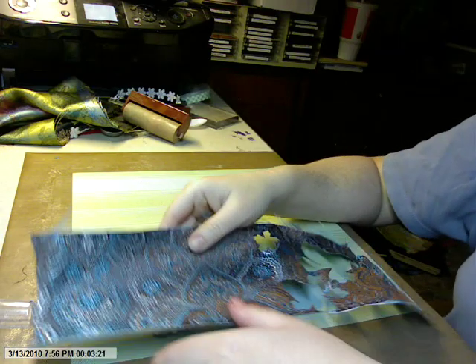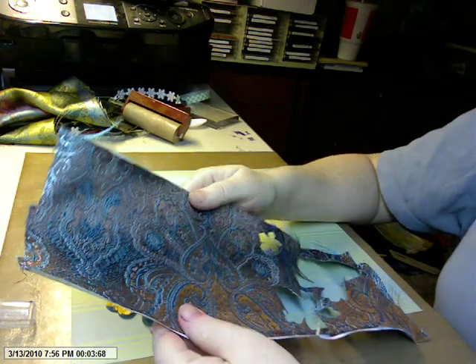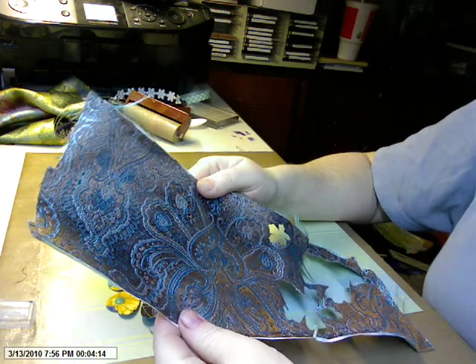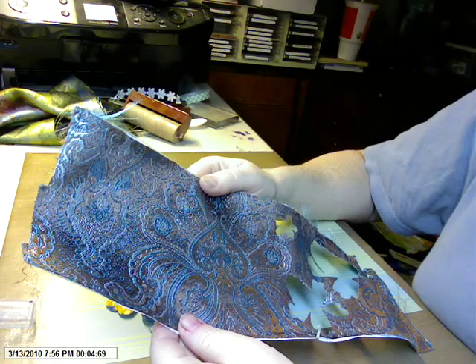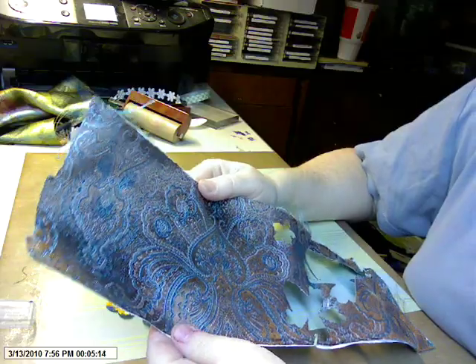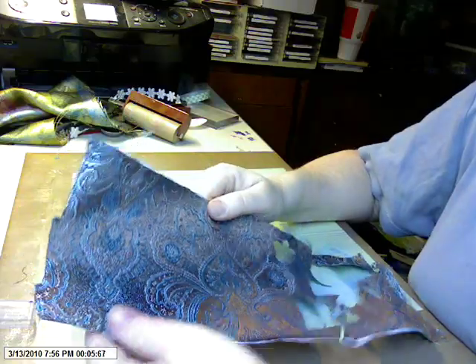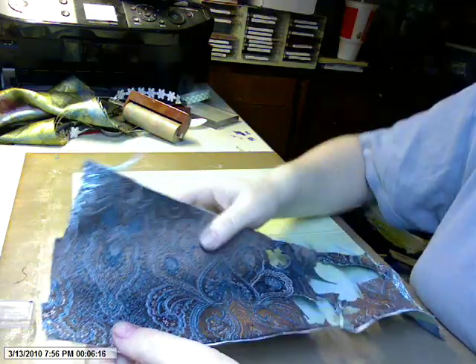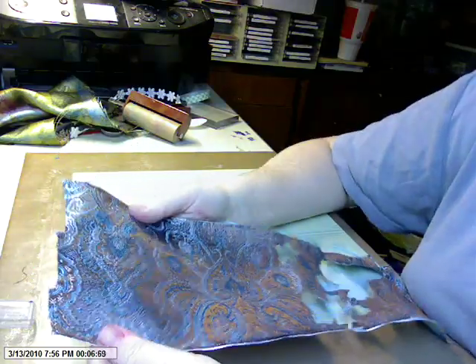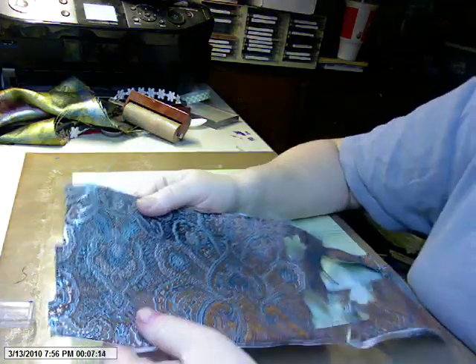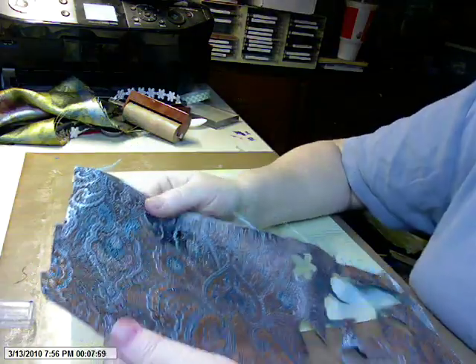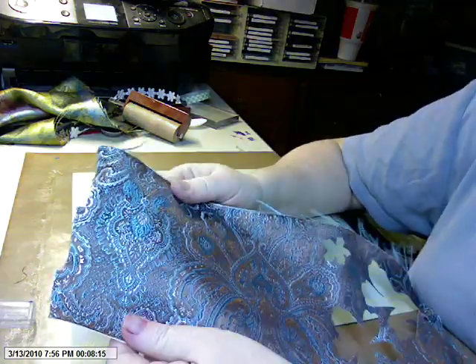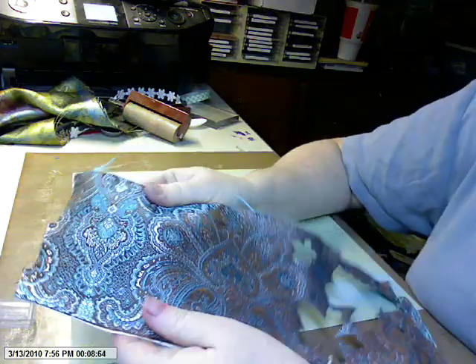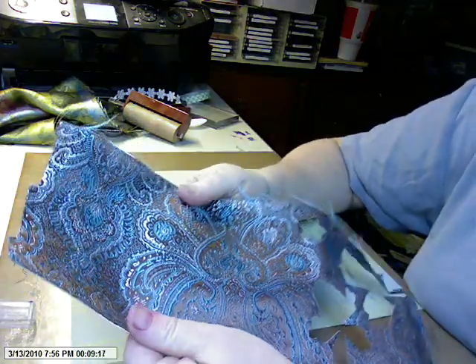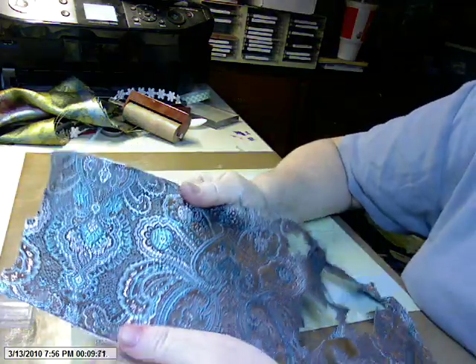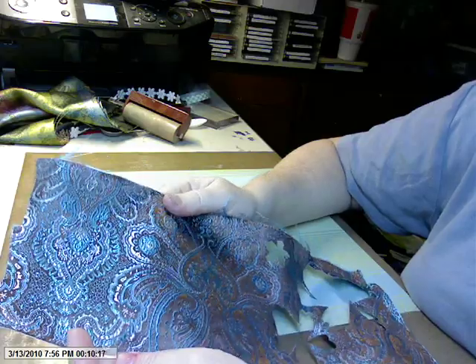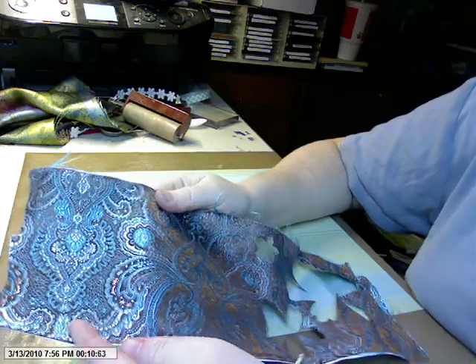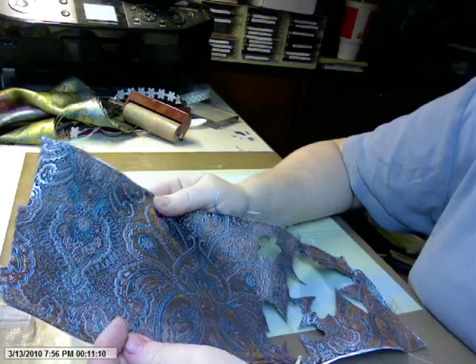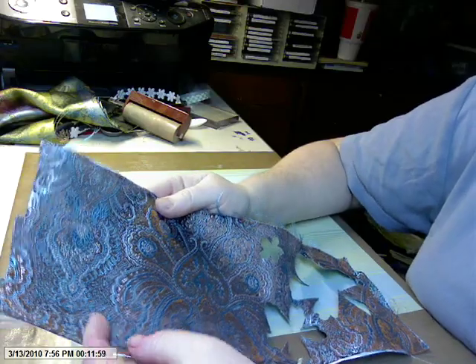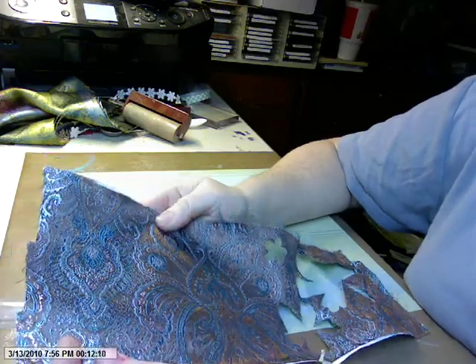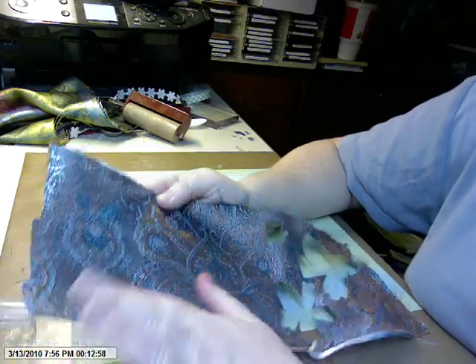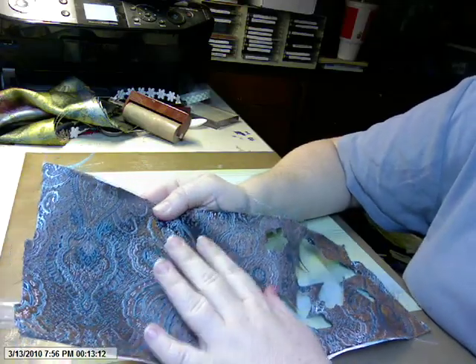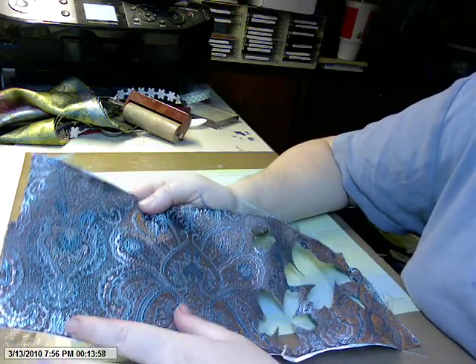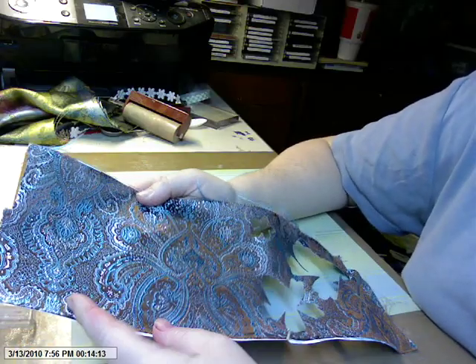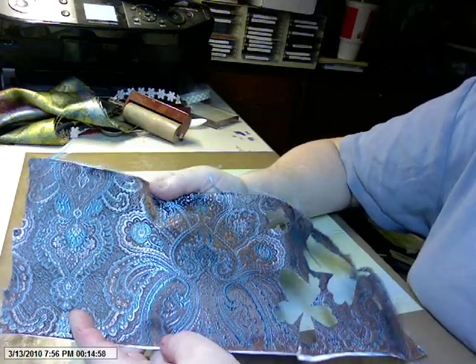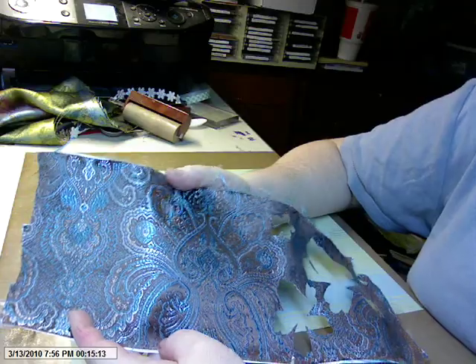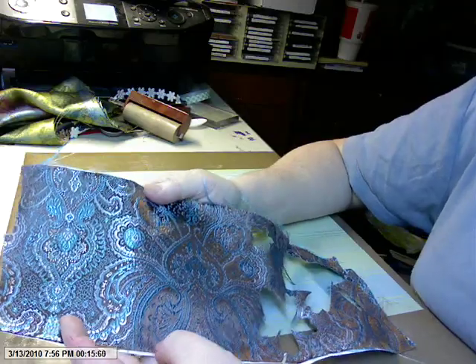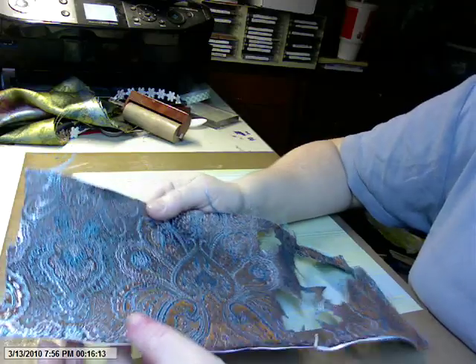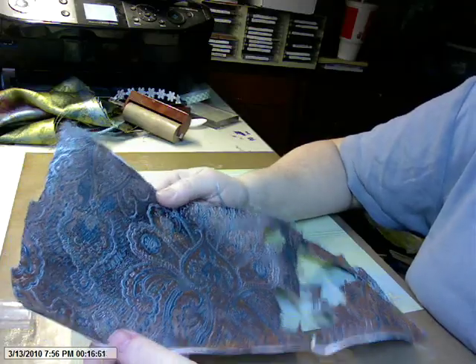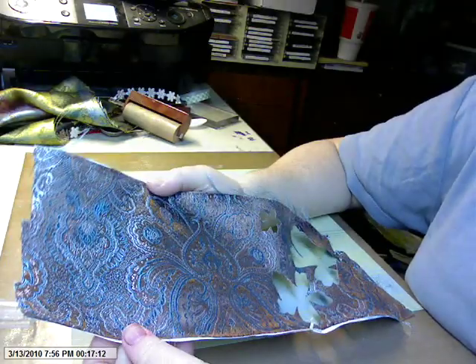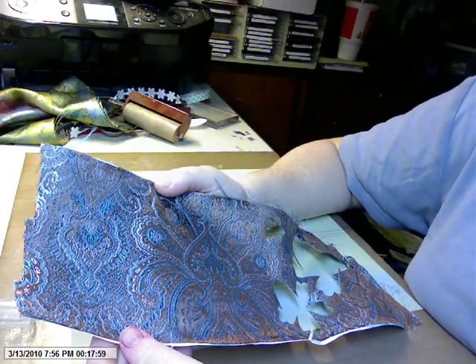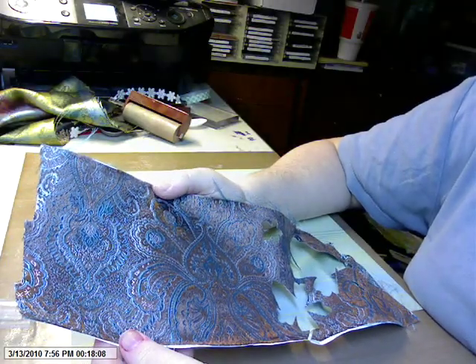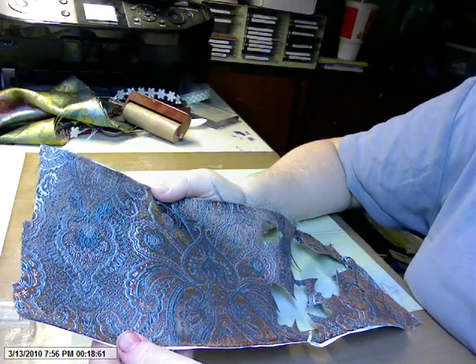Hi everybody! I had promised that I was going to explain how to create what's called bookbinding paper. When I was in college I took a class in how to create a traditionally bound, hardbound journal book.